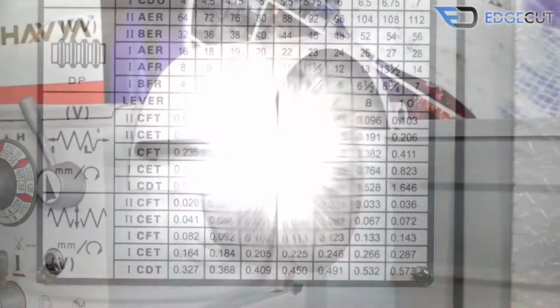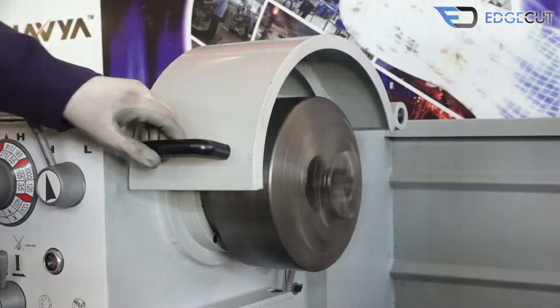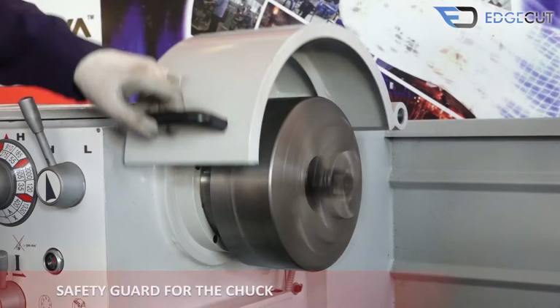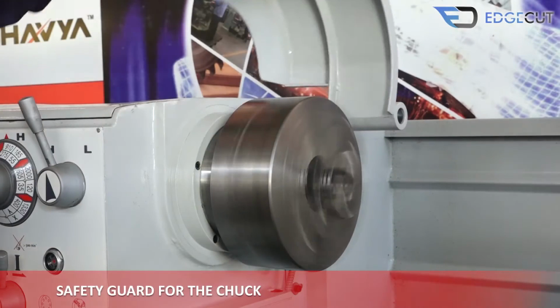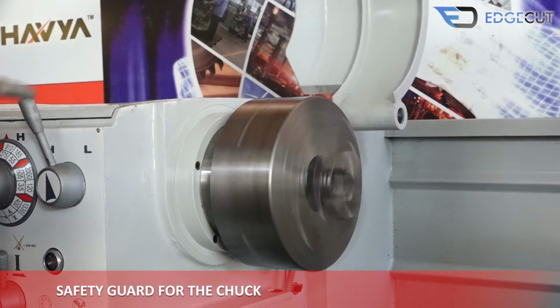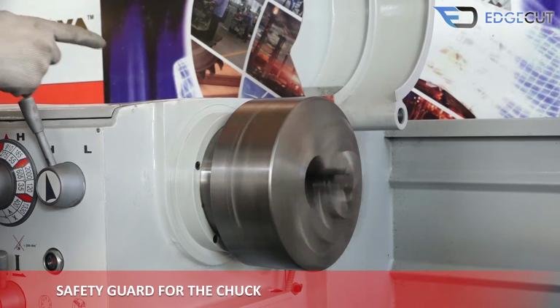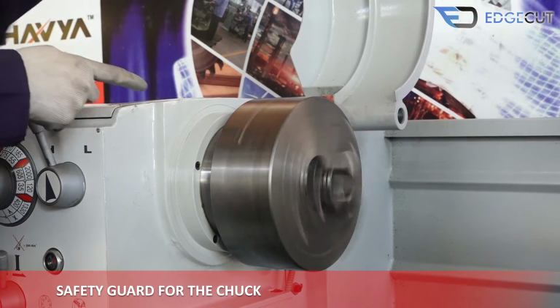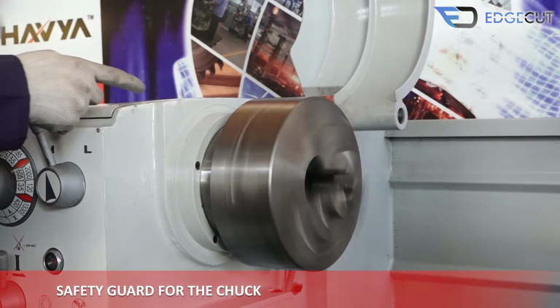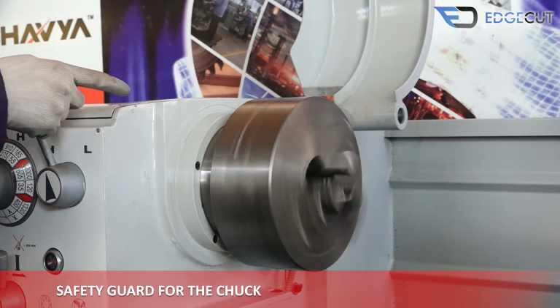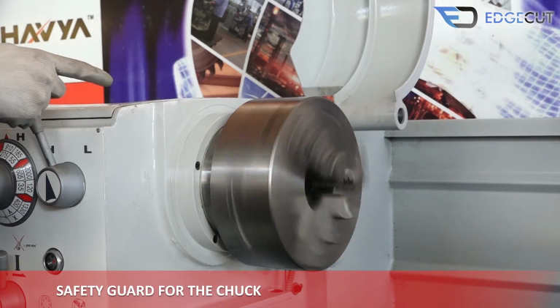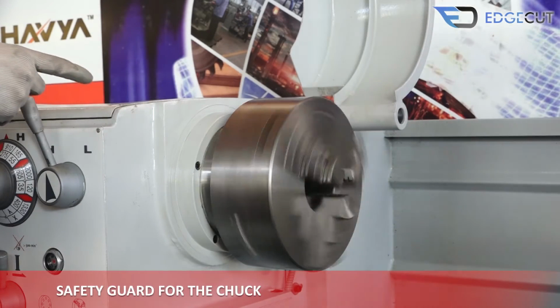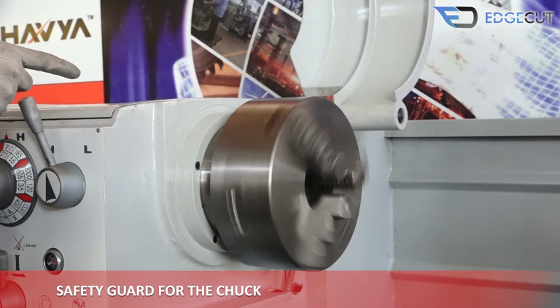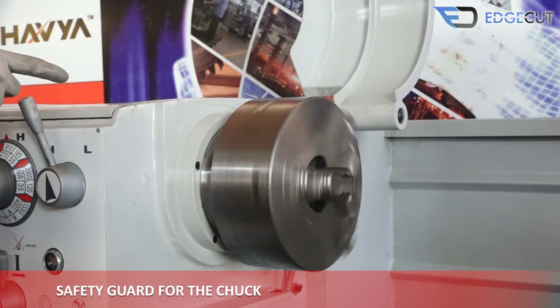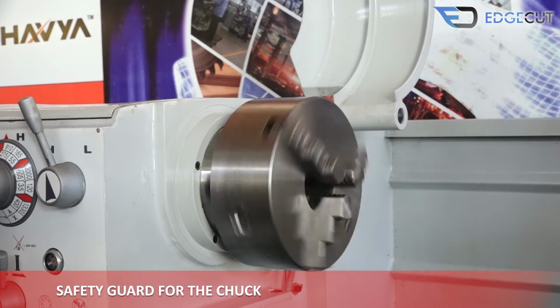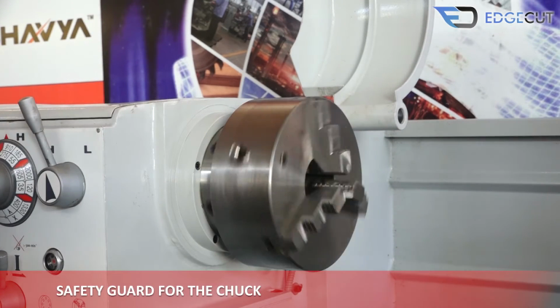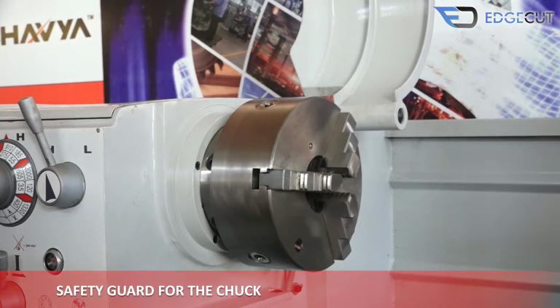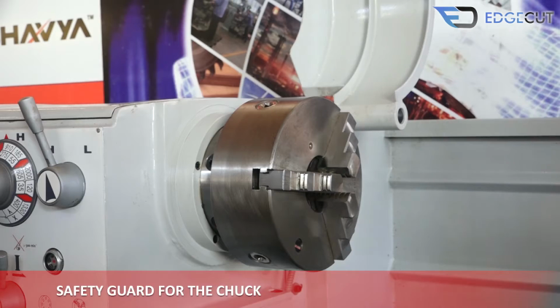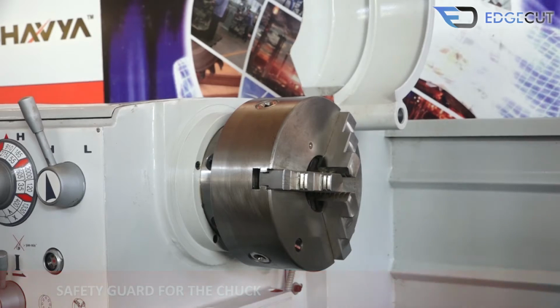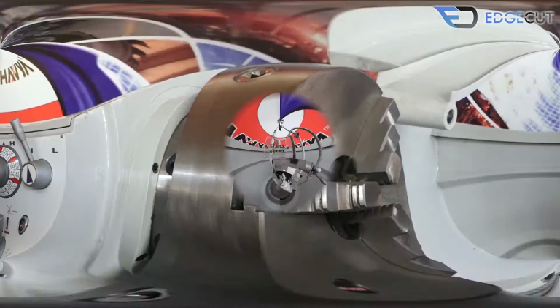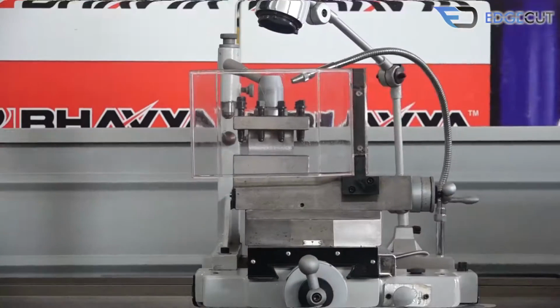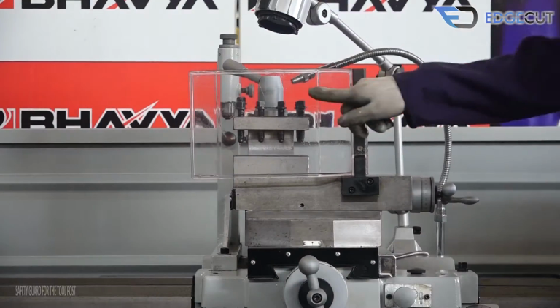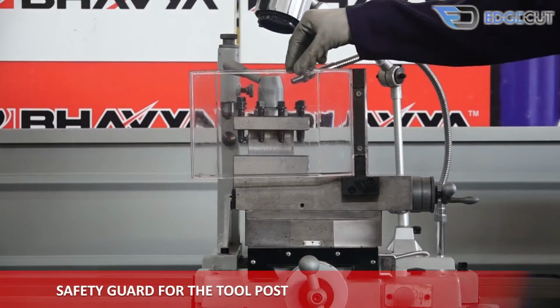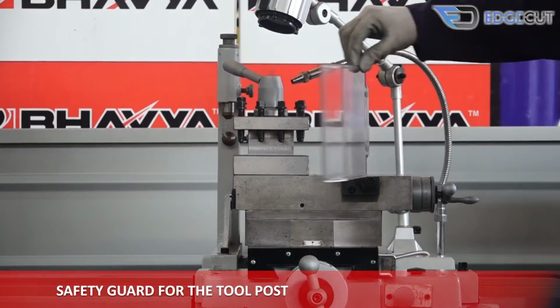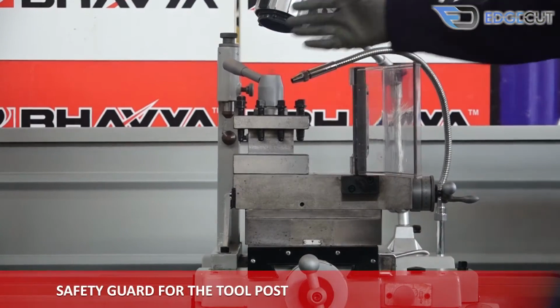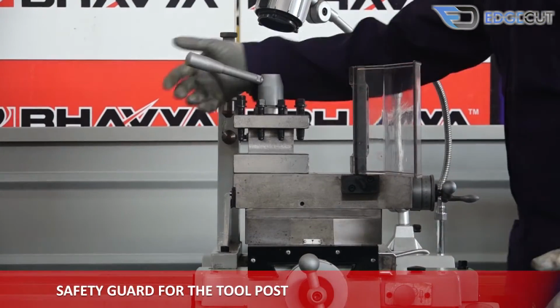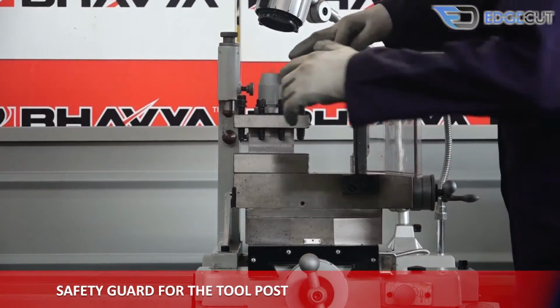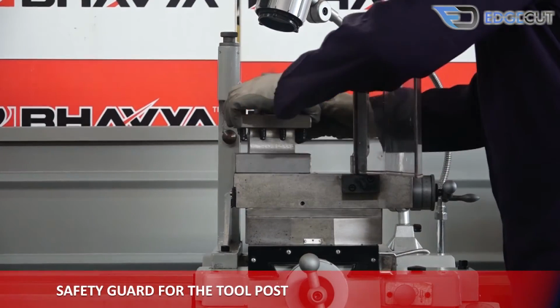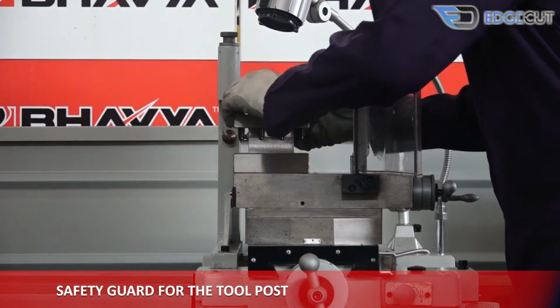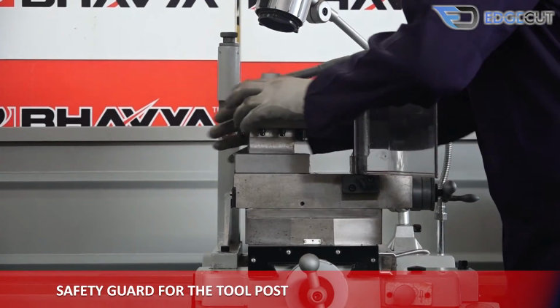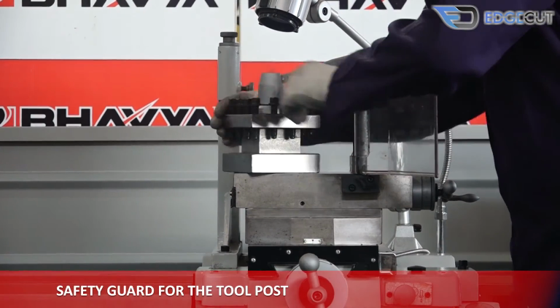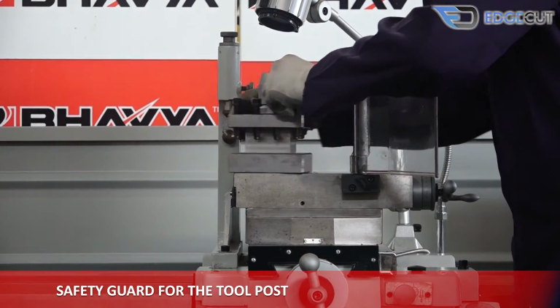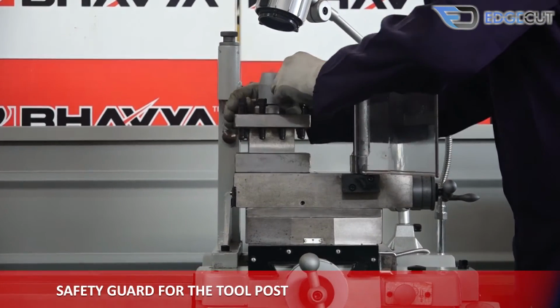There is a safety guard for the chuck to prevent any damage to it, and when the guard is opened the chuck stops automatically. There is also a safety guard for the tool post for various preventions.